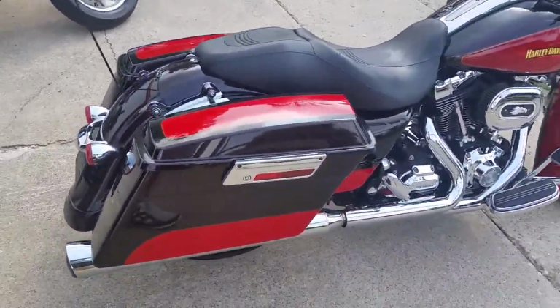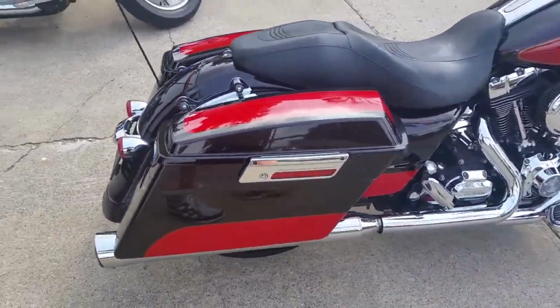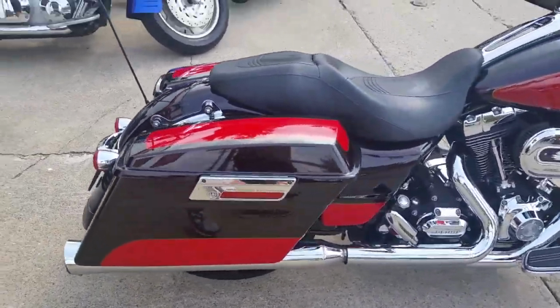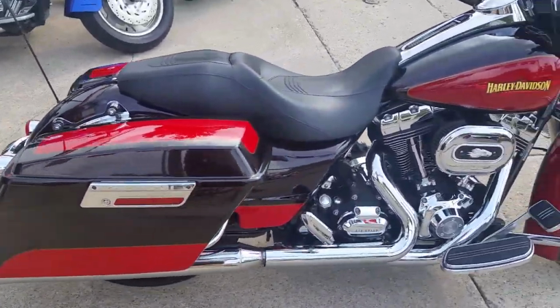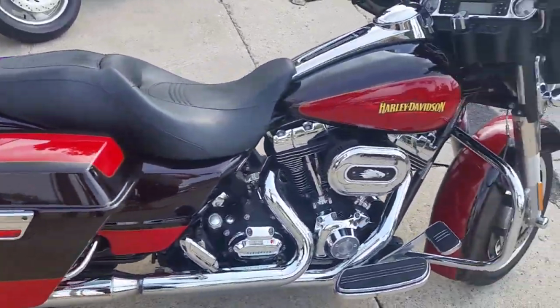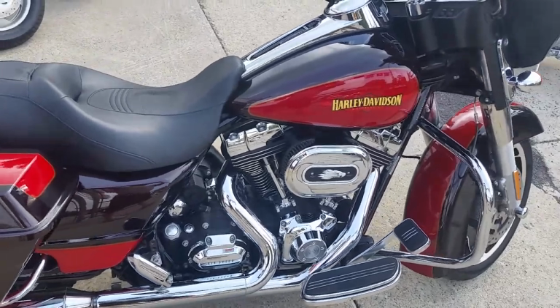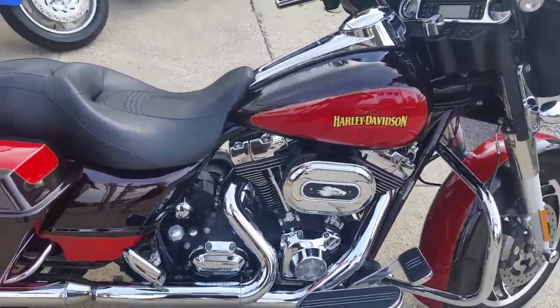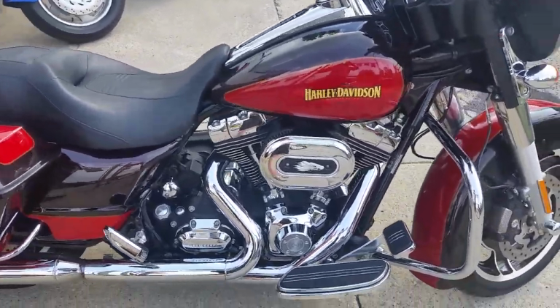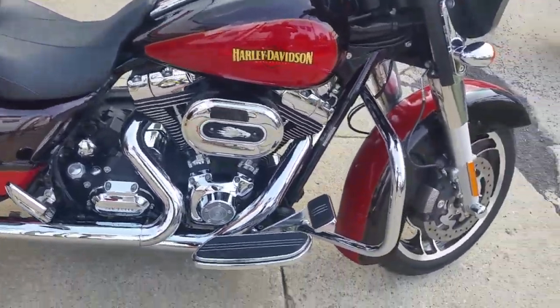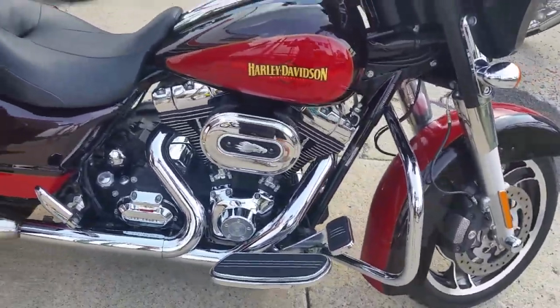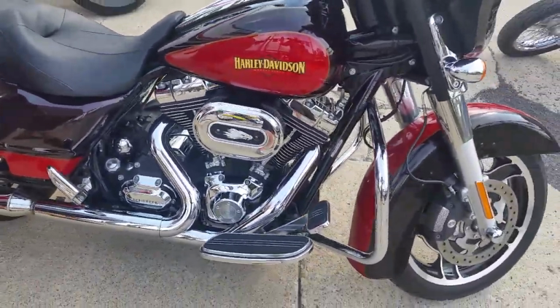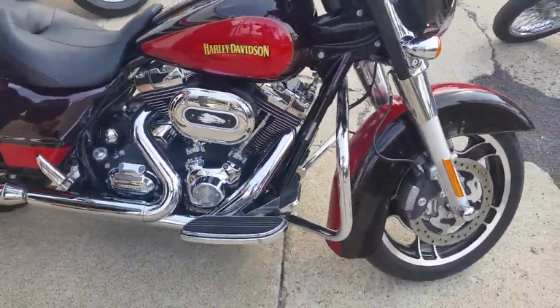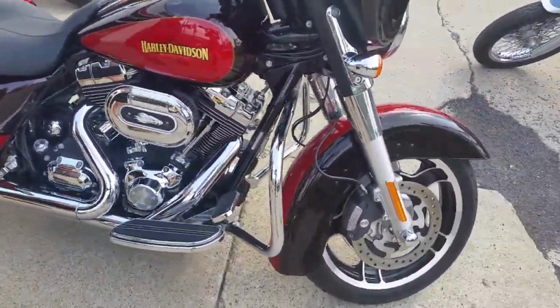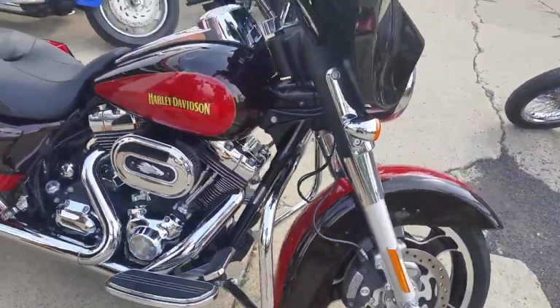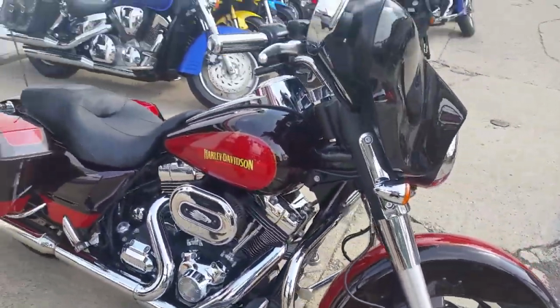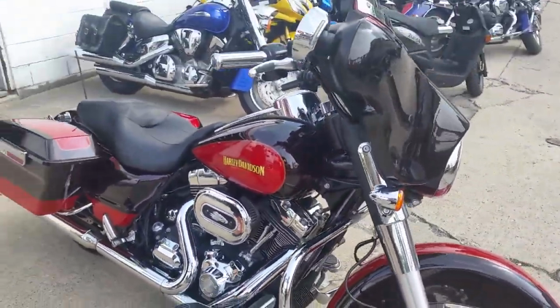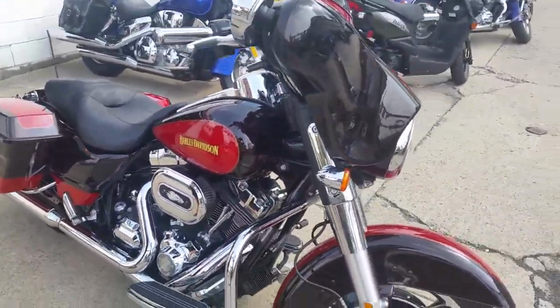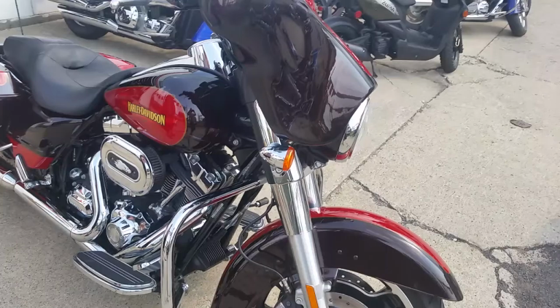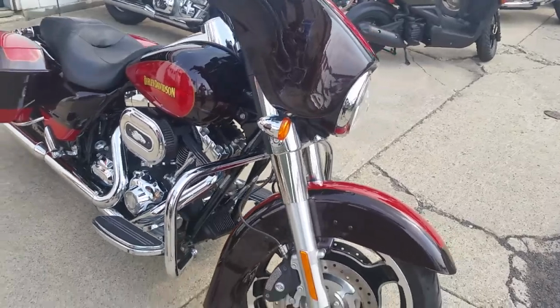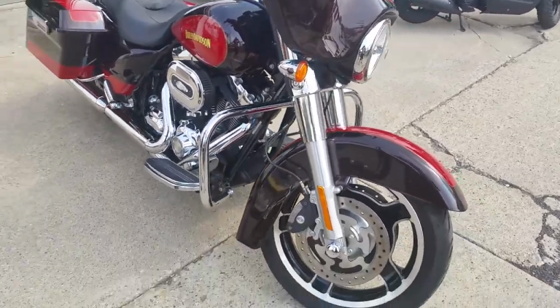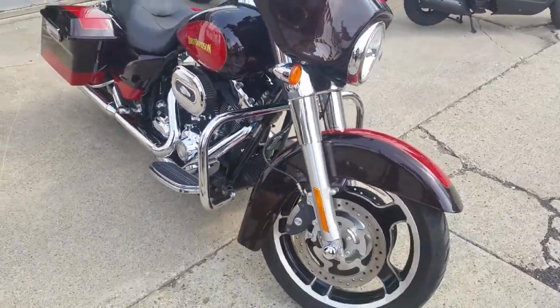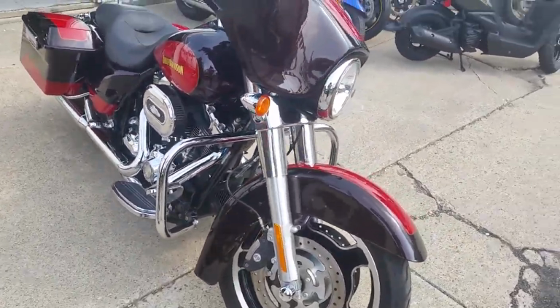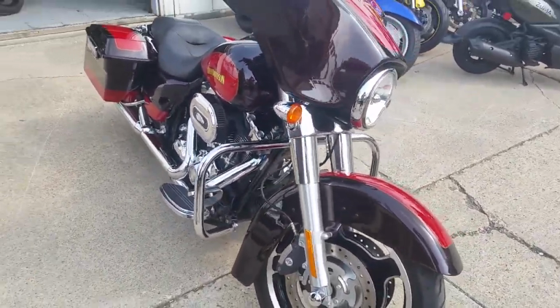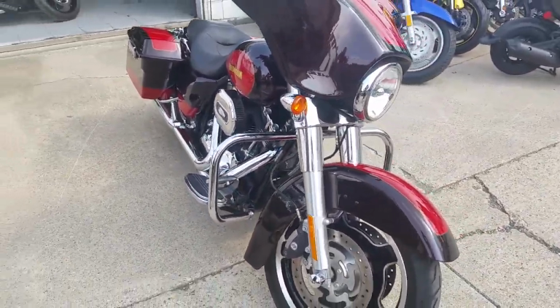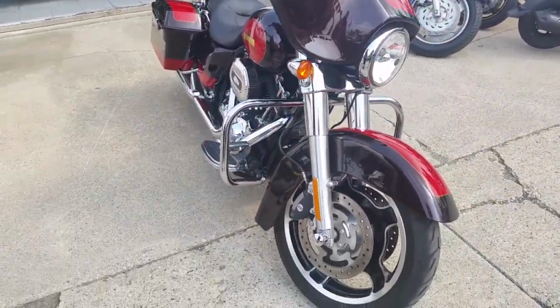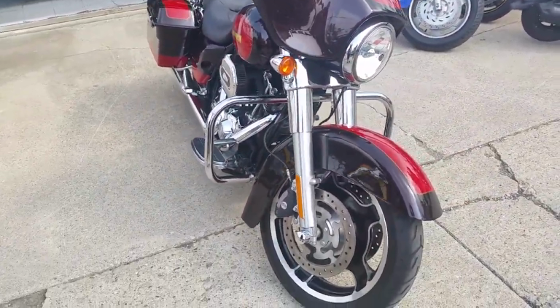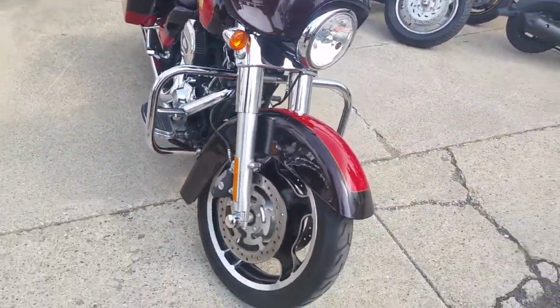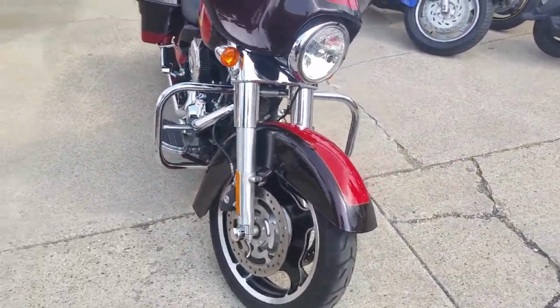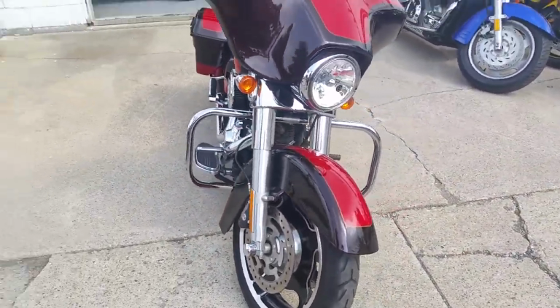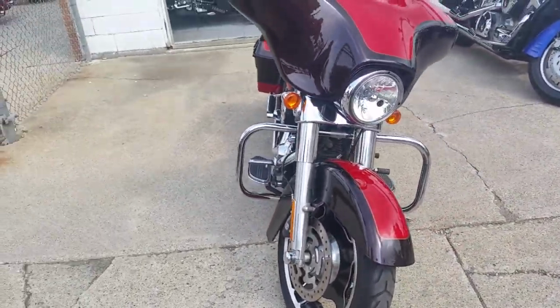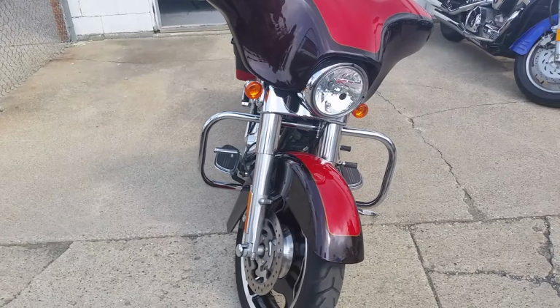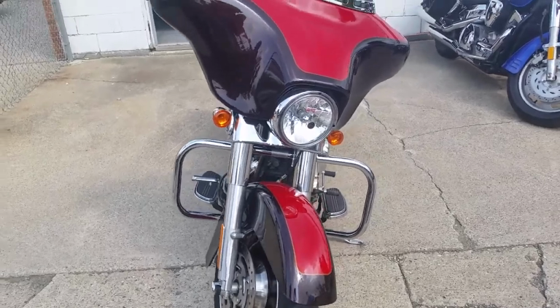Bring your magnifying glass because you won't find nothing wrong. Perfect for only $15,800 or $249 a month. We've got guaranteed financing for everyone. Give us a call or visit our website, ApprovalPowerSports.com.